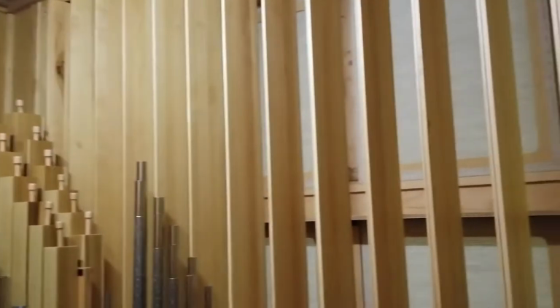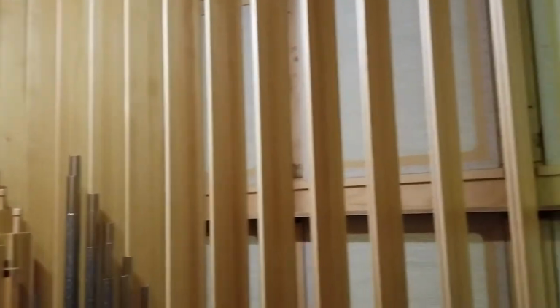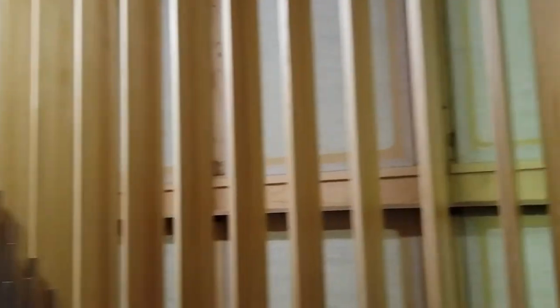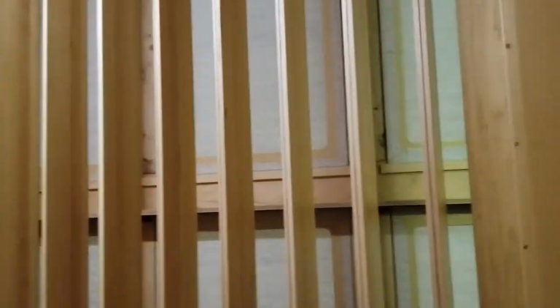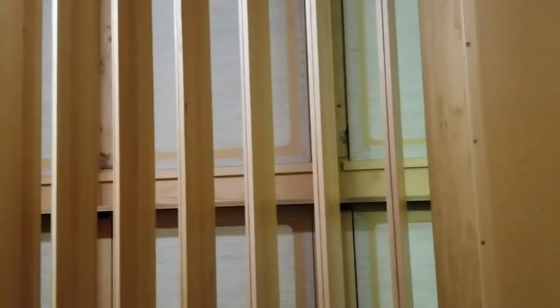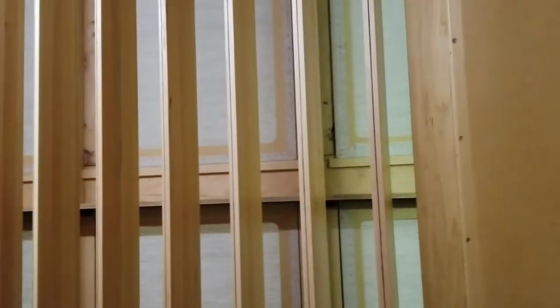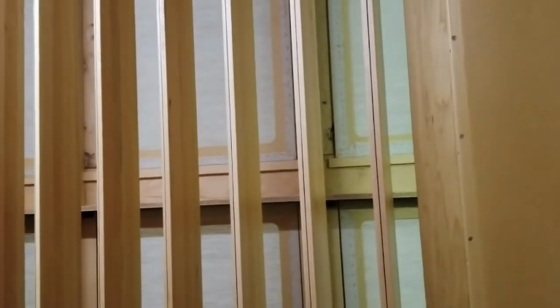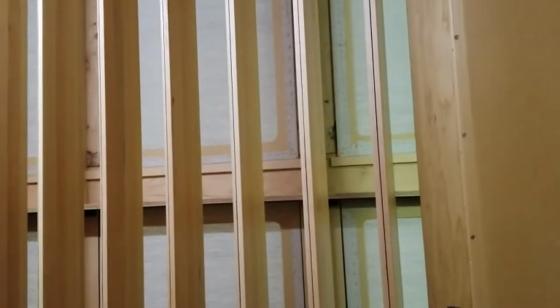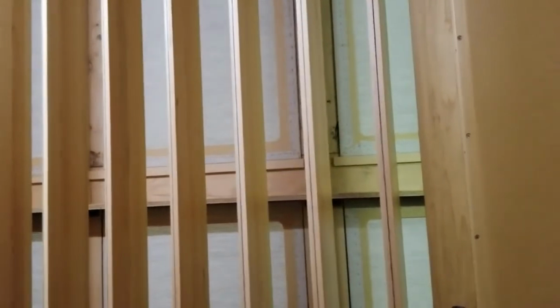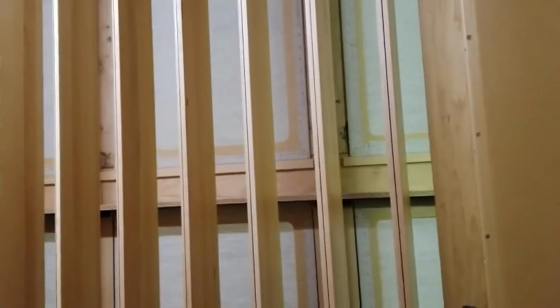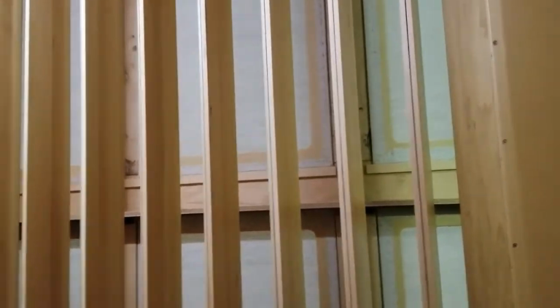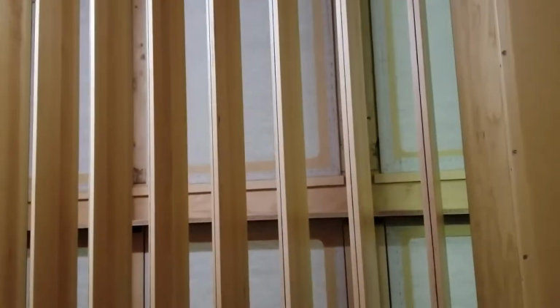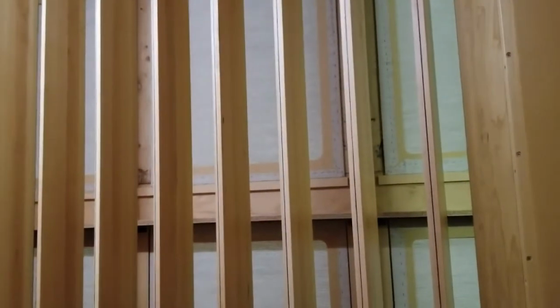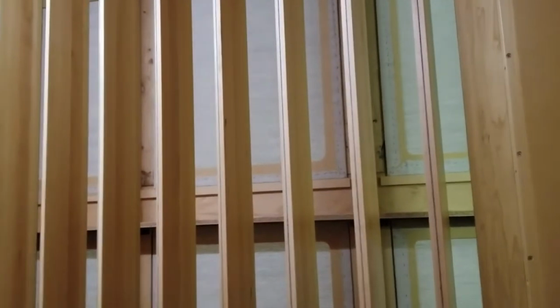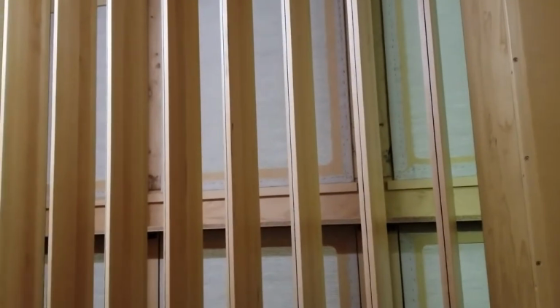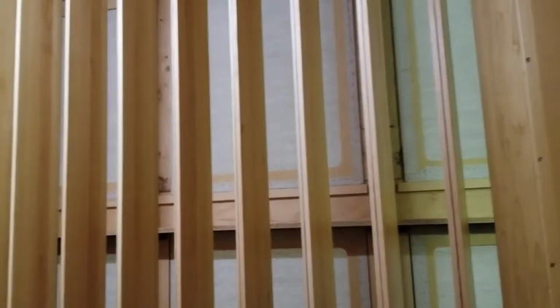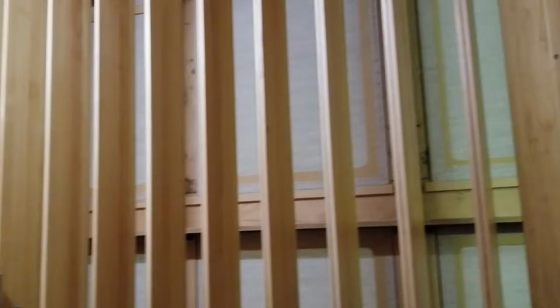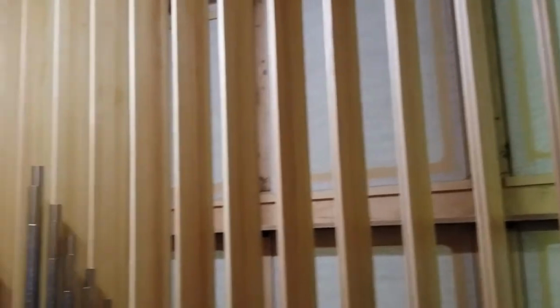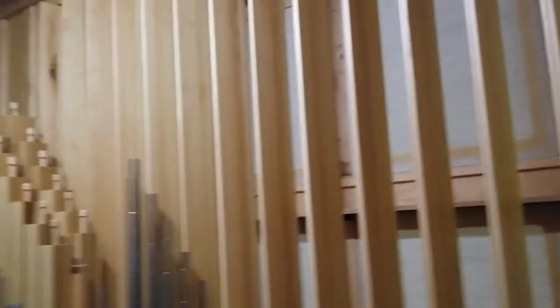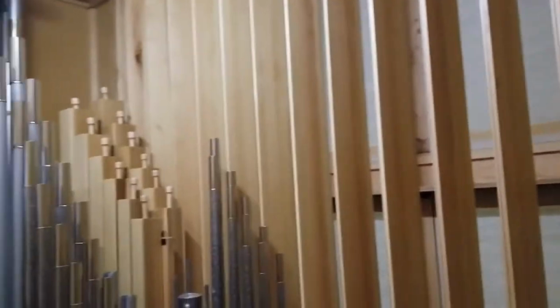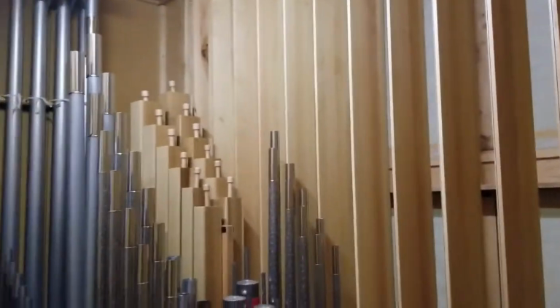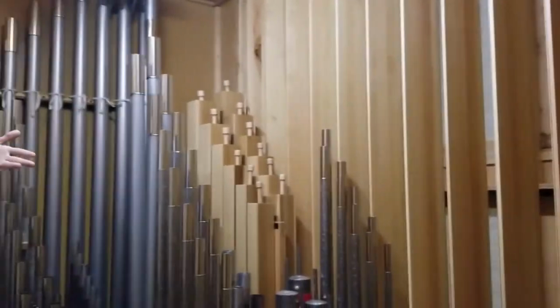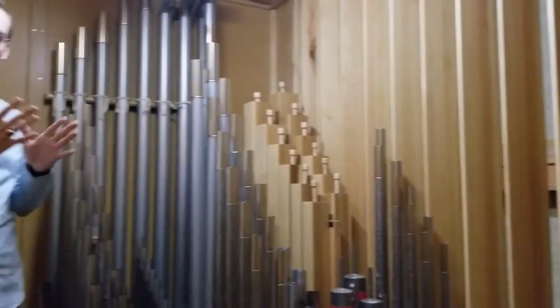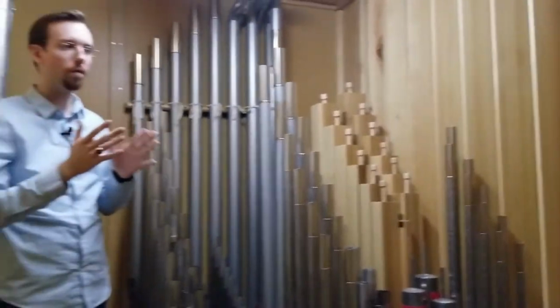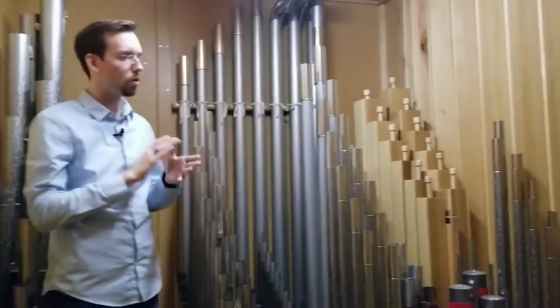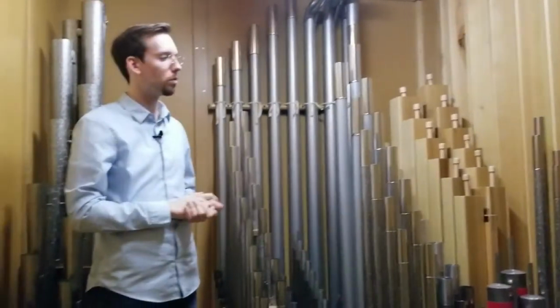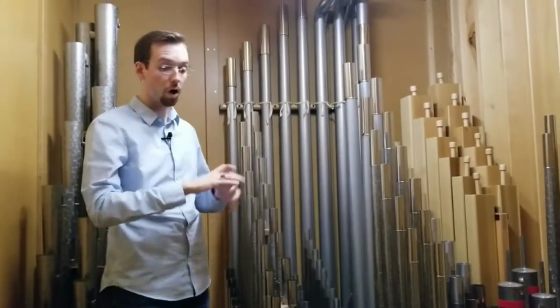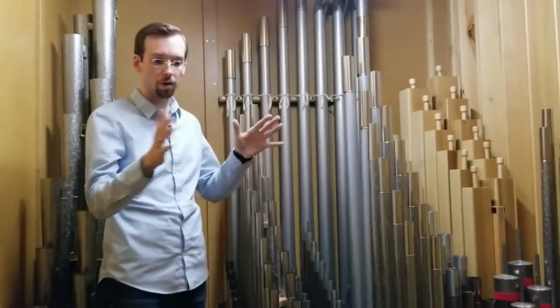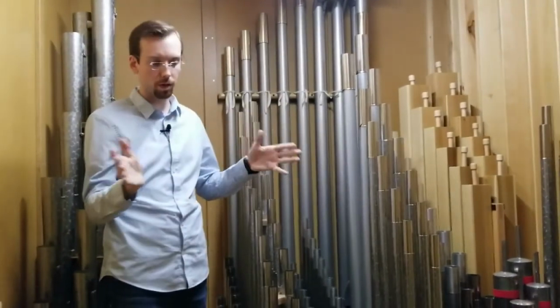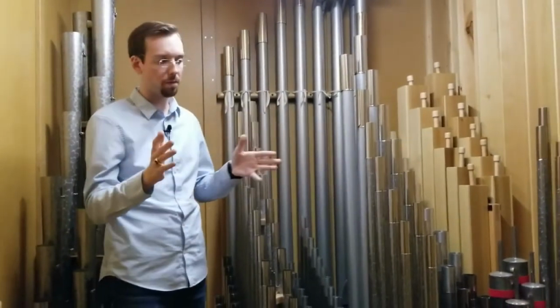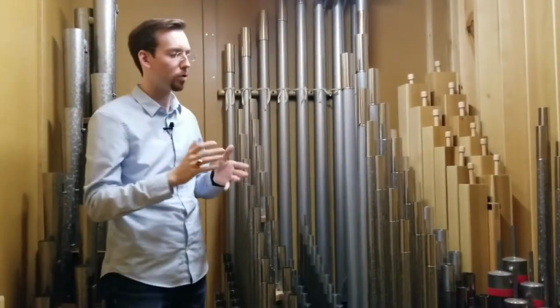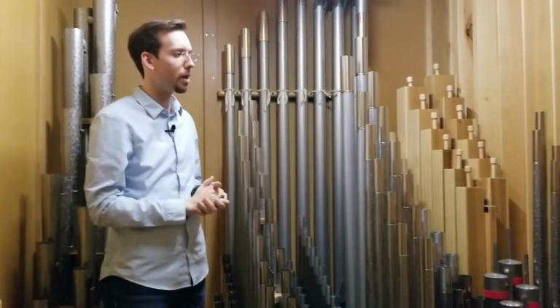This section, just like the swell division on the exact opposite side of the organ, has the ability to control the volume regardless of what set of pipes you're playing.